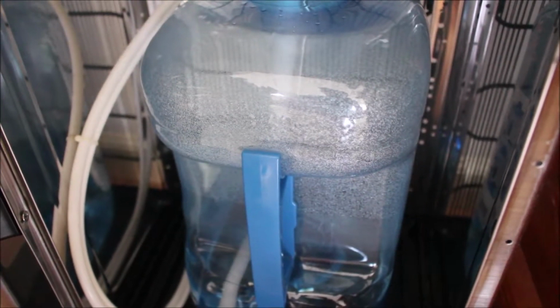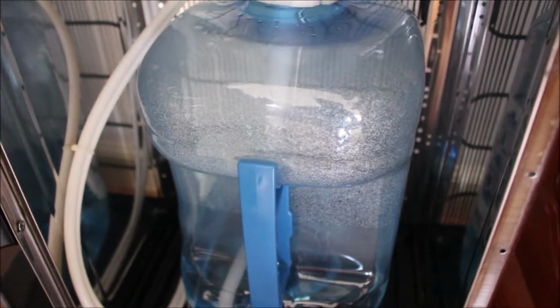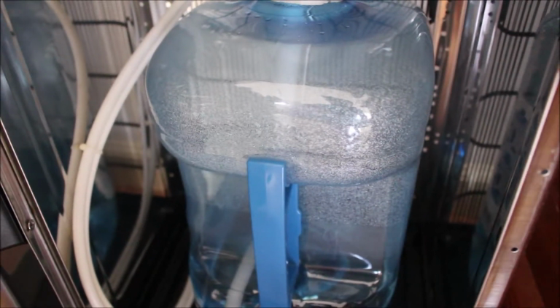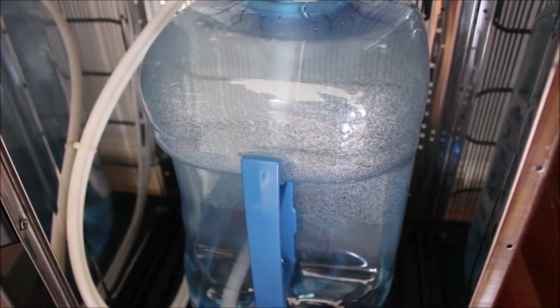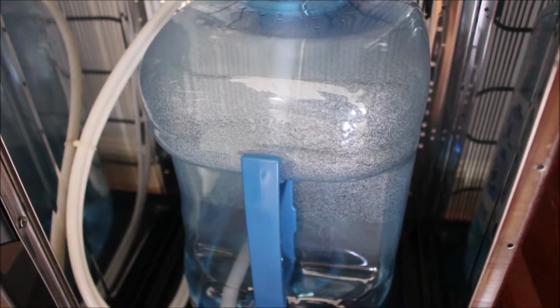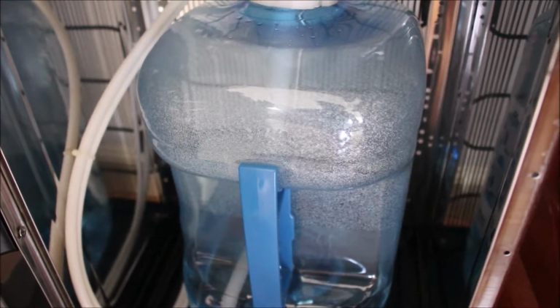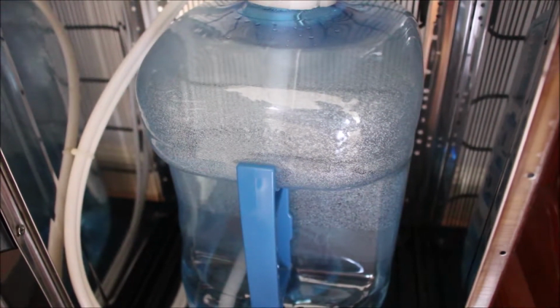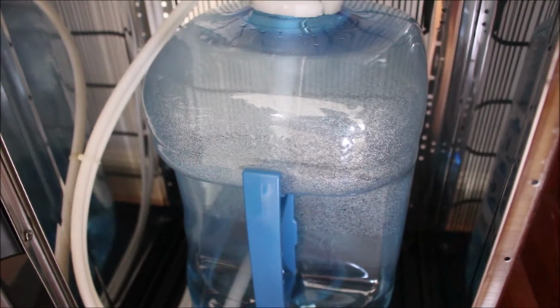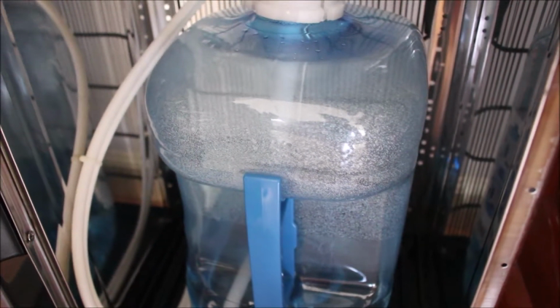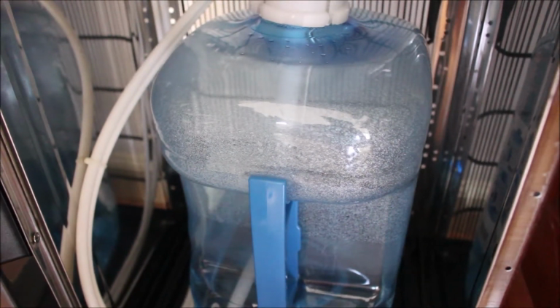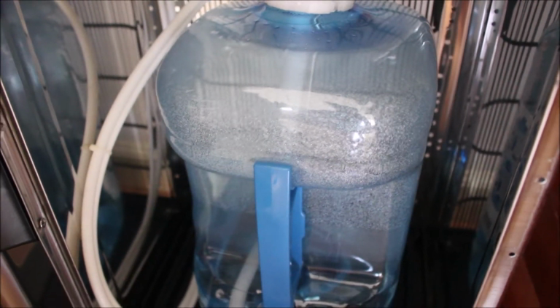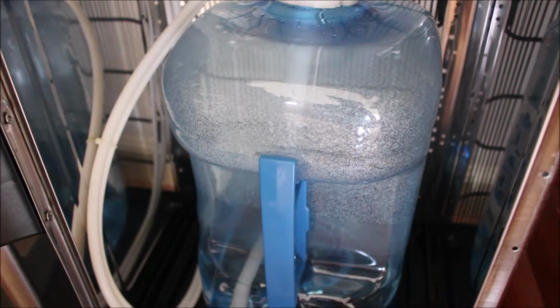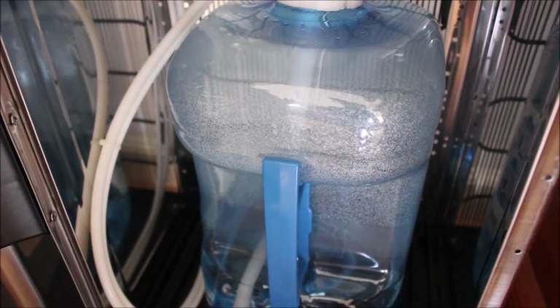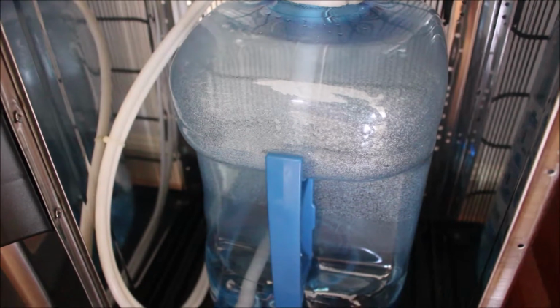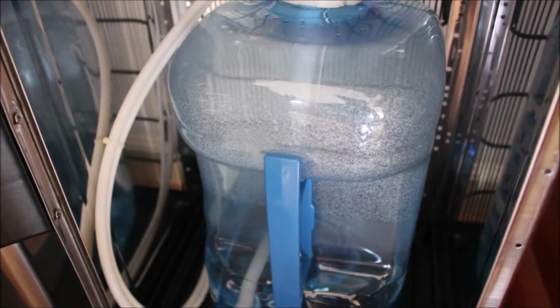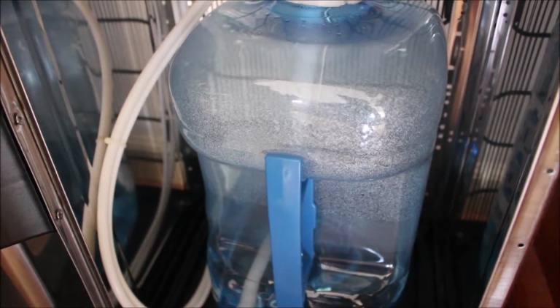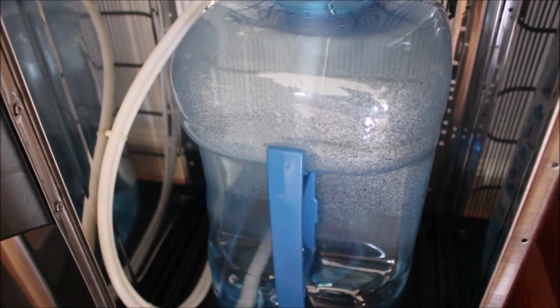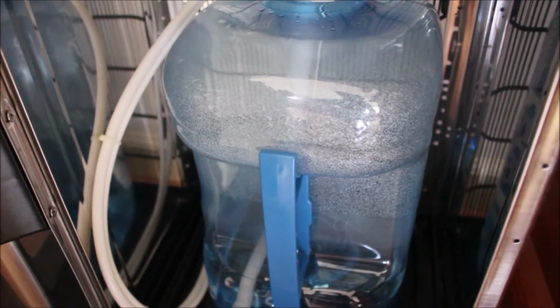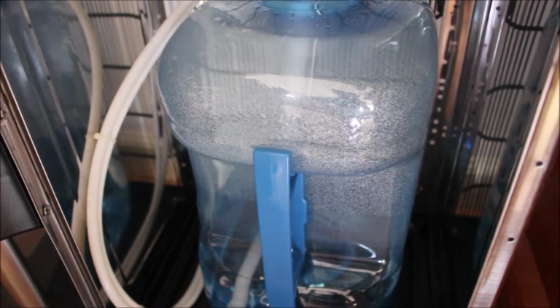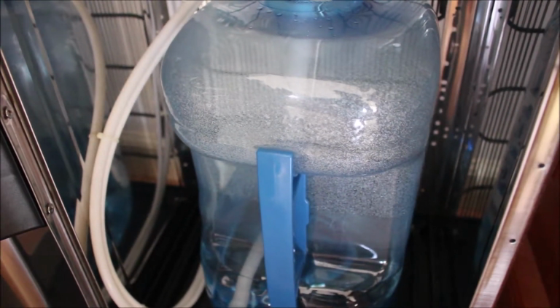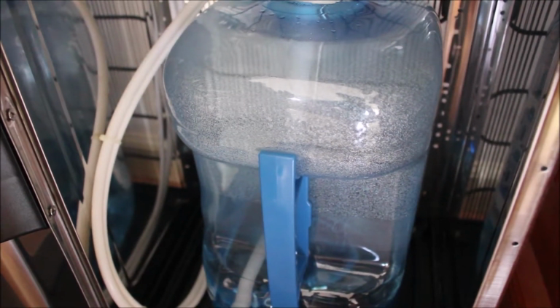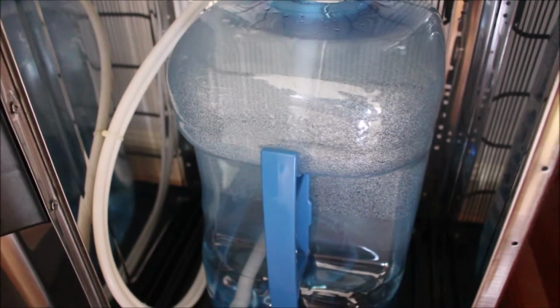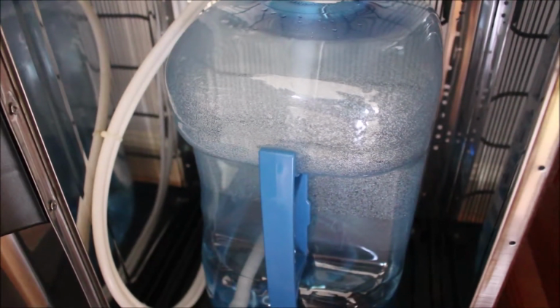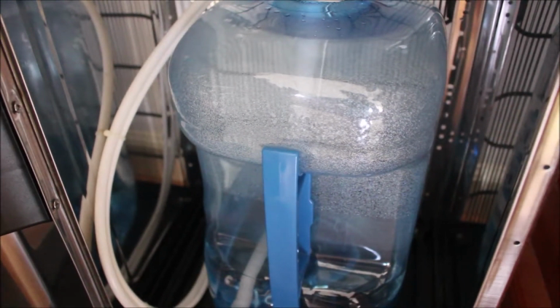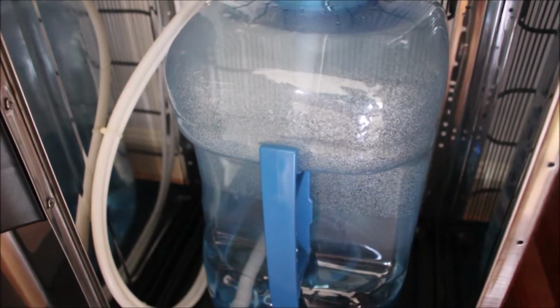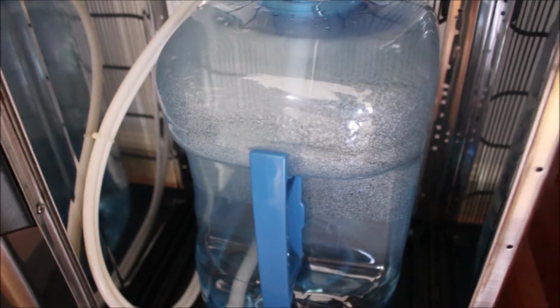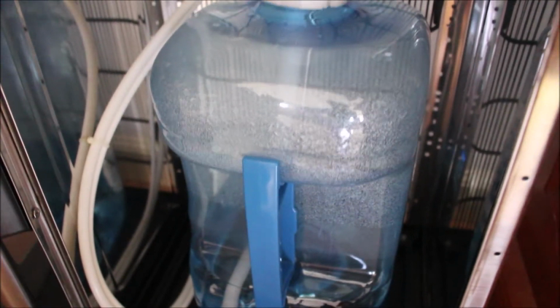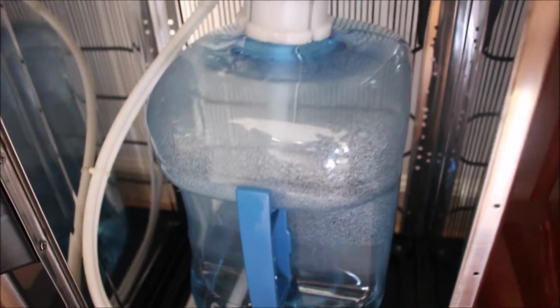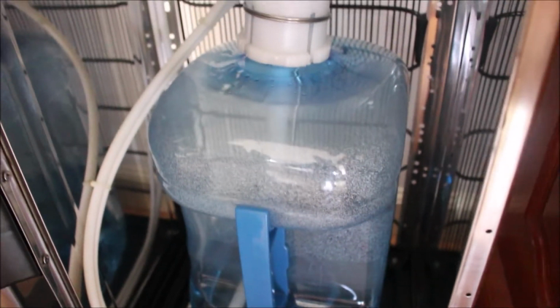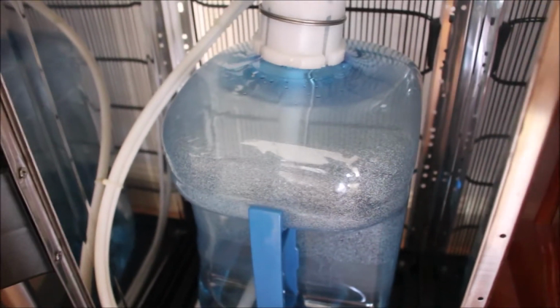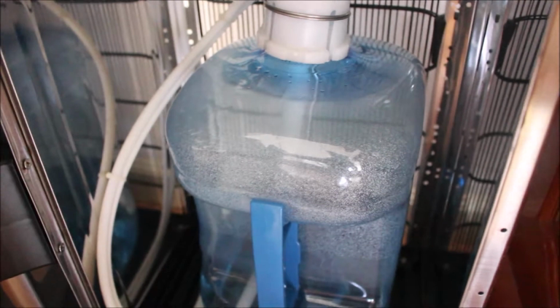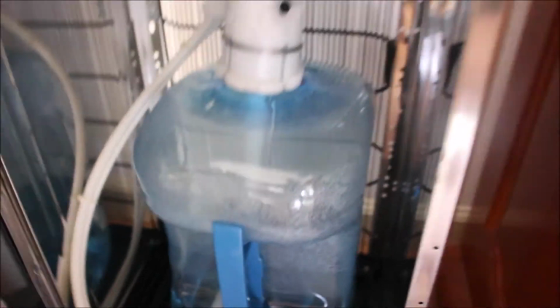Hey everyone, what's up? Today we're doing a pH water test on these purified waters that I buy for home. I wanted to see if it was alkaline, neutral, or acidic. So let's do a test on it.